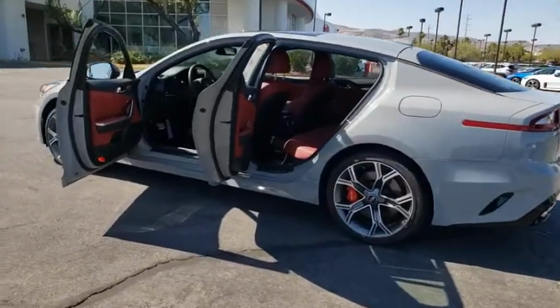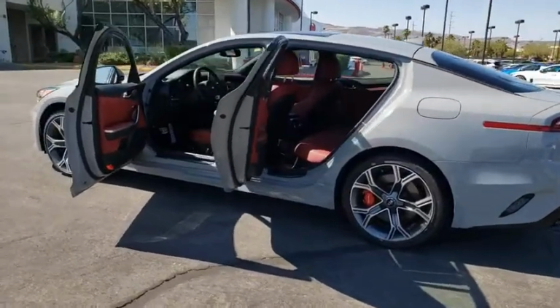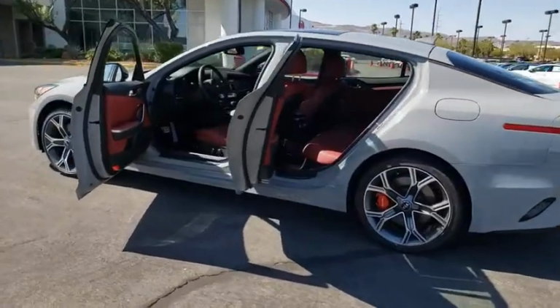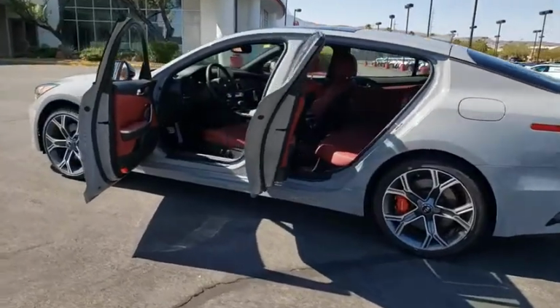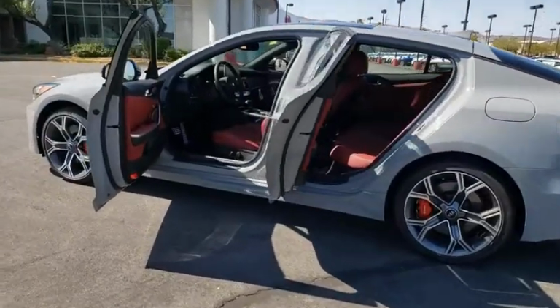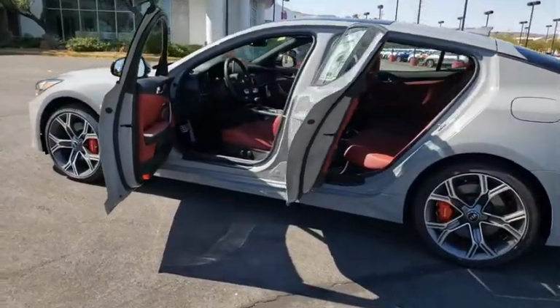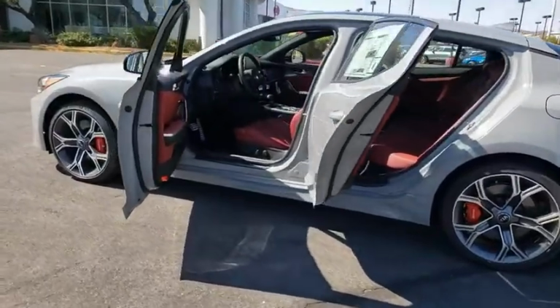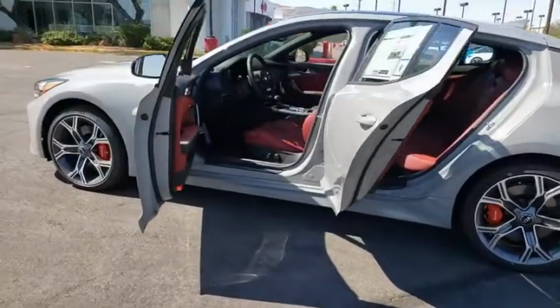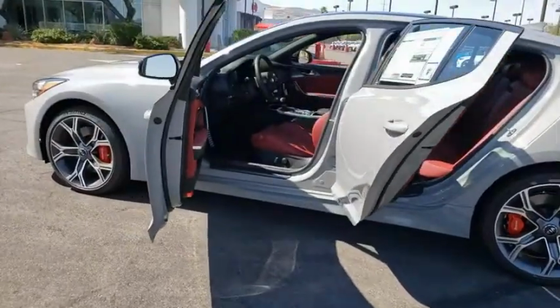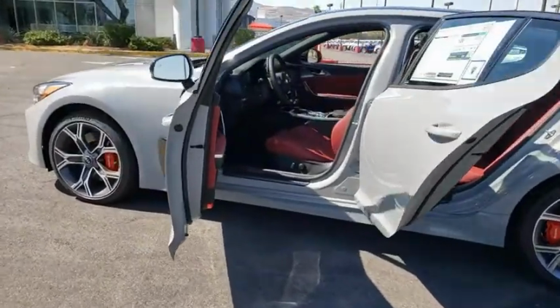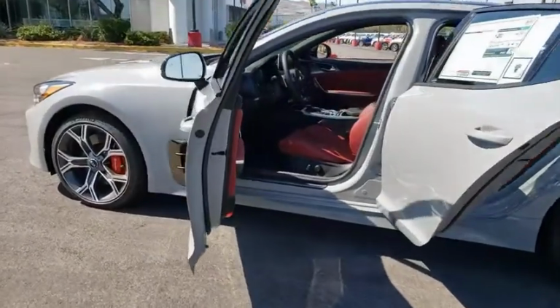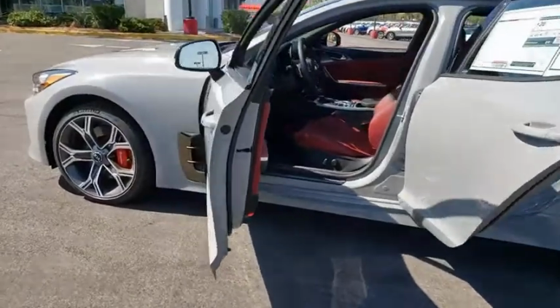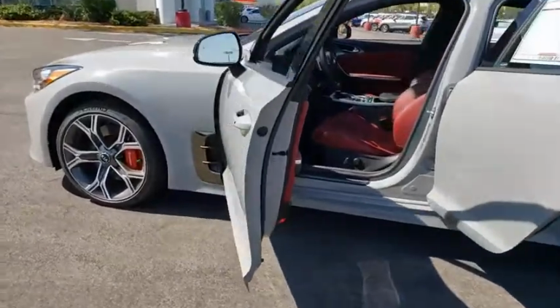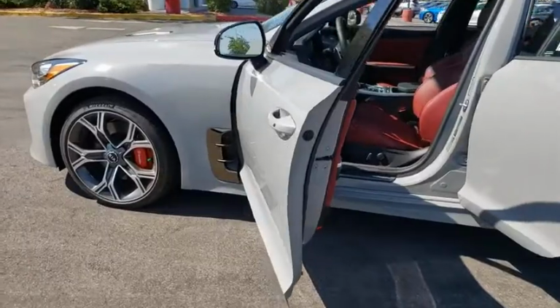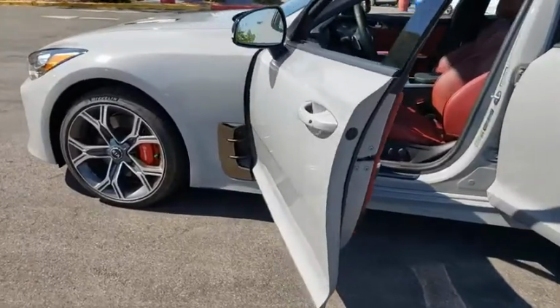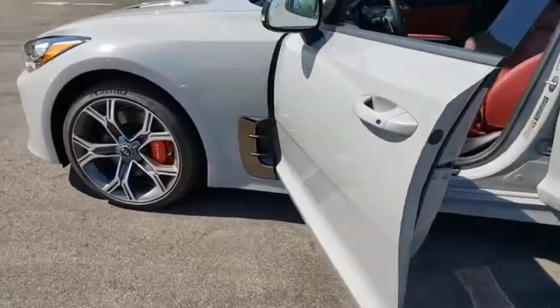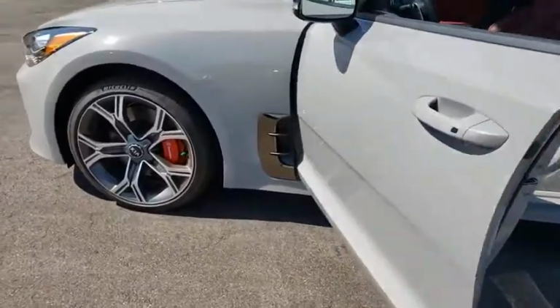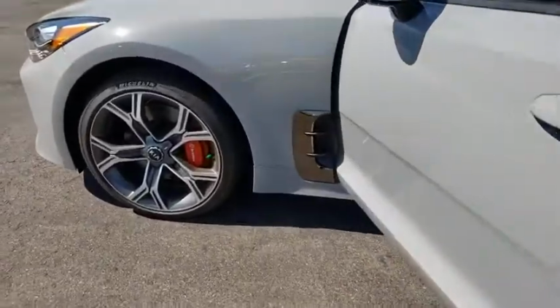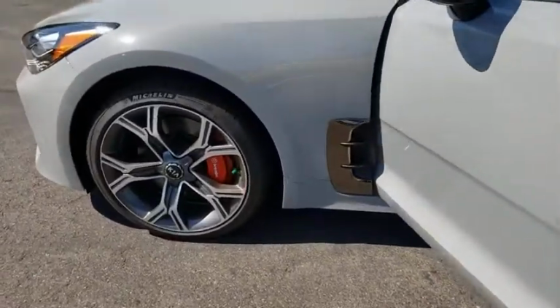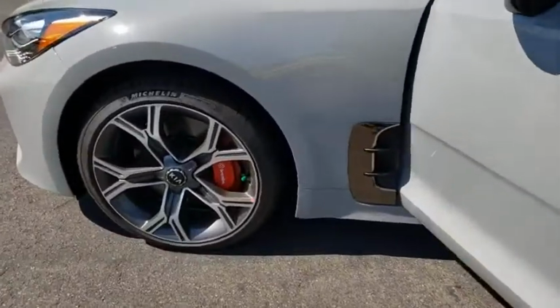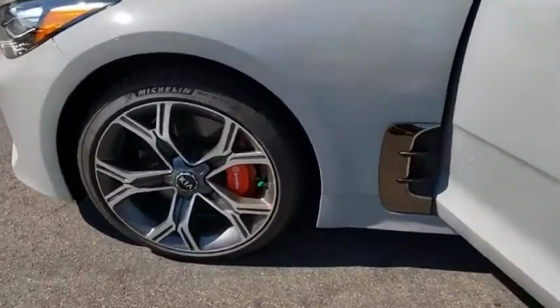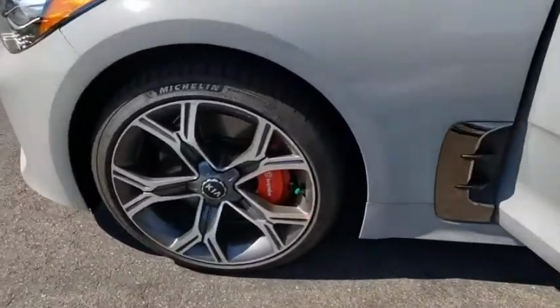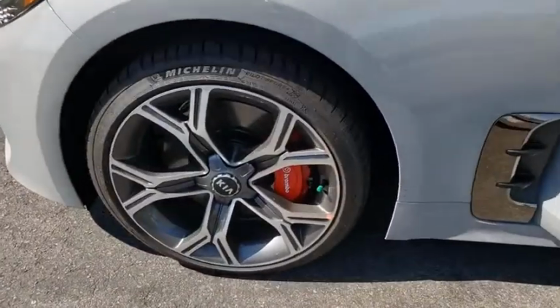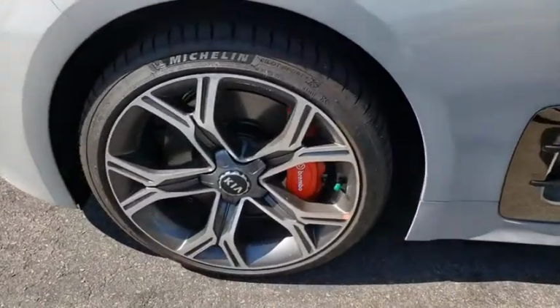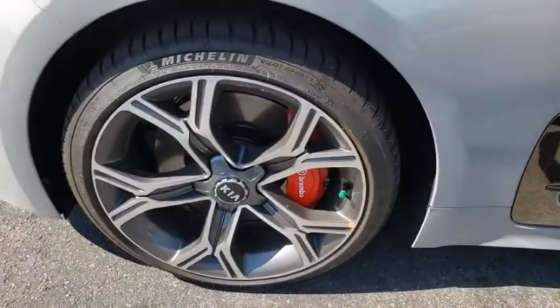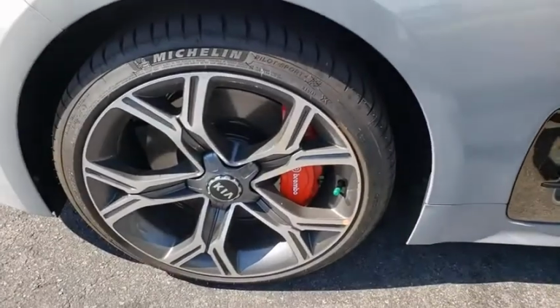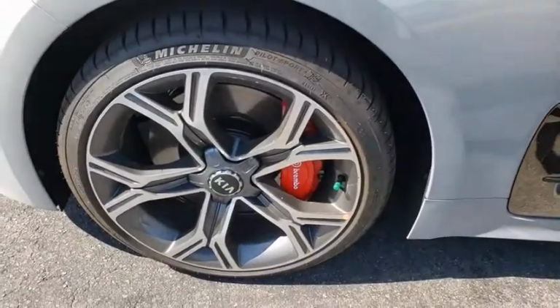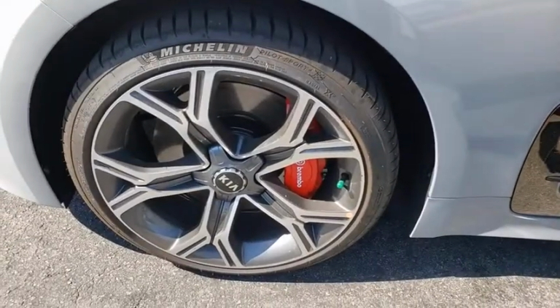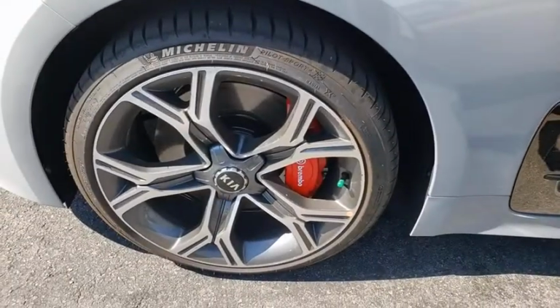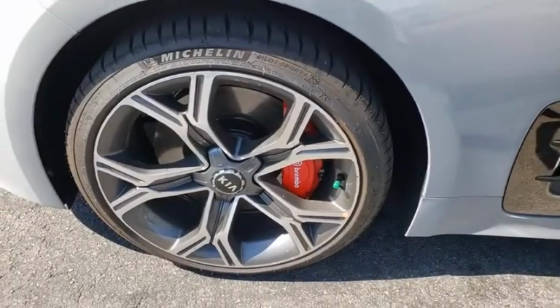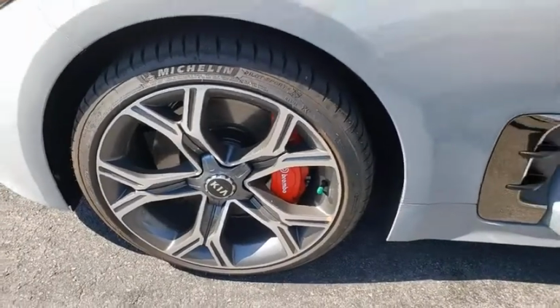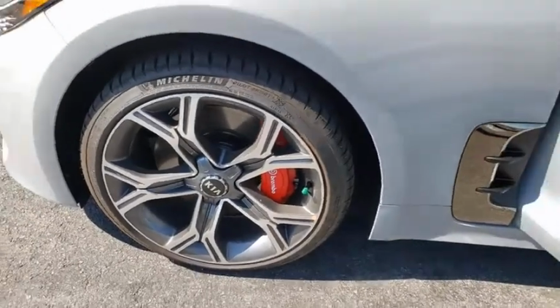Tachometer, panic alarm, brake assist, power moonroof, leather seats. Wouldn't you look great in this vehicle? Stop in today and see for yourself.